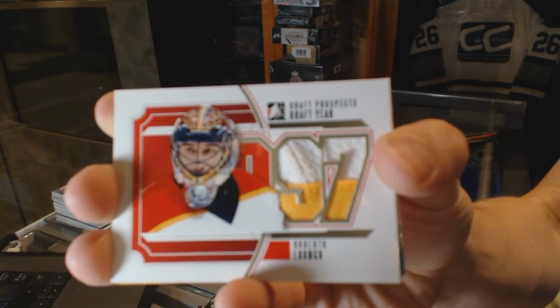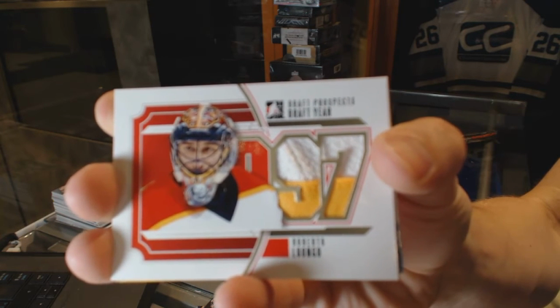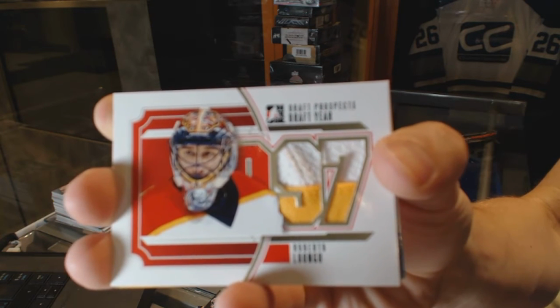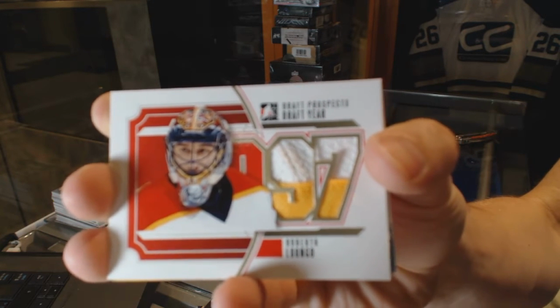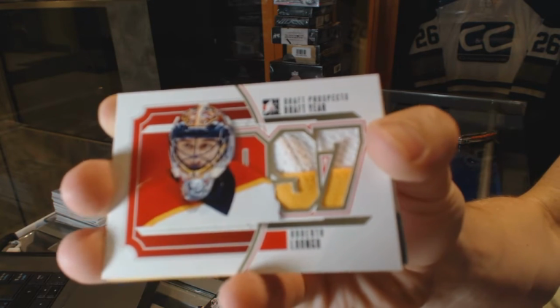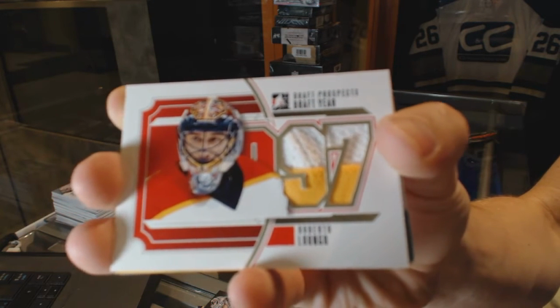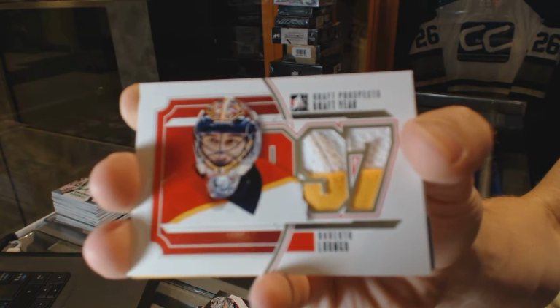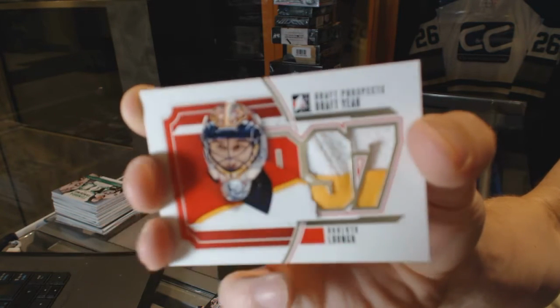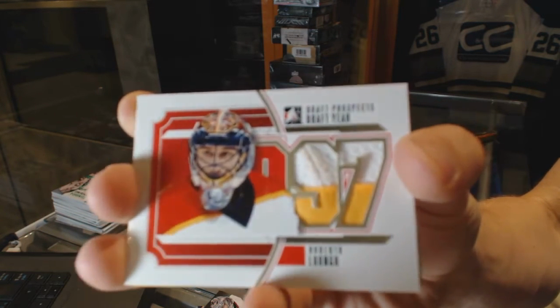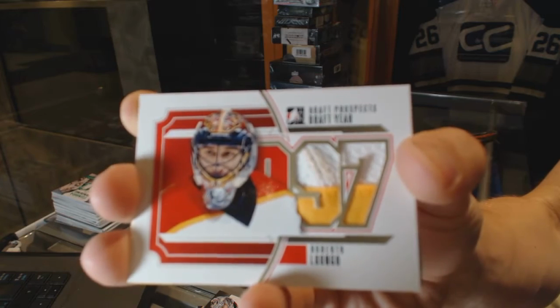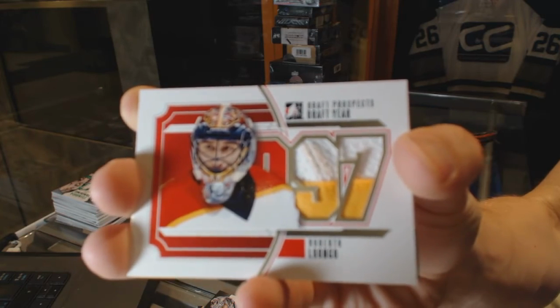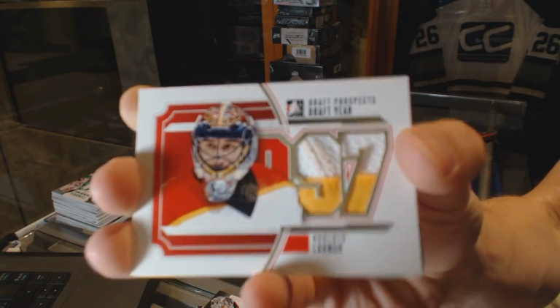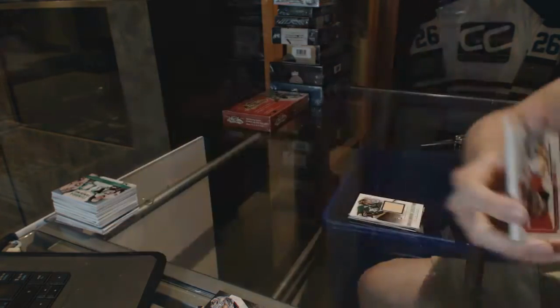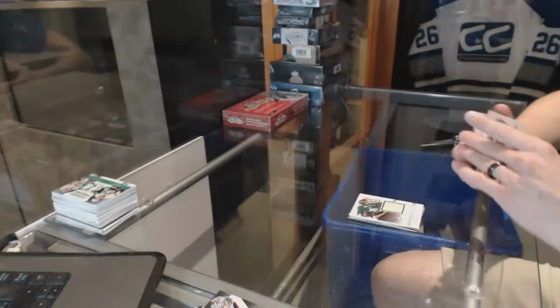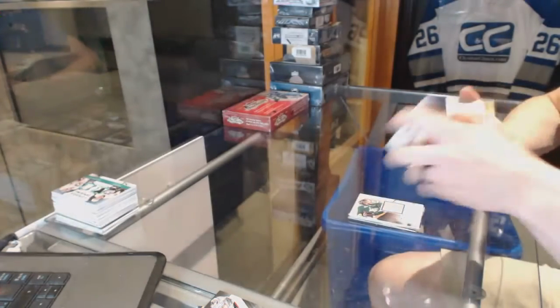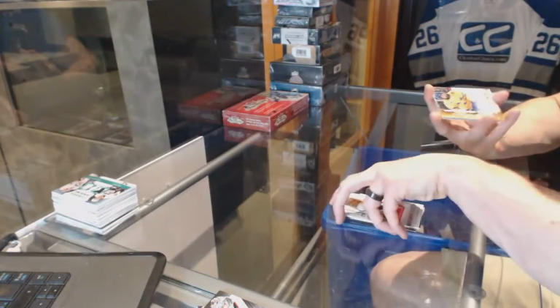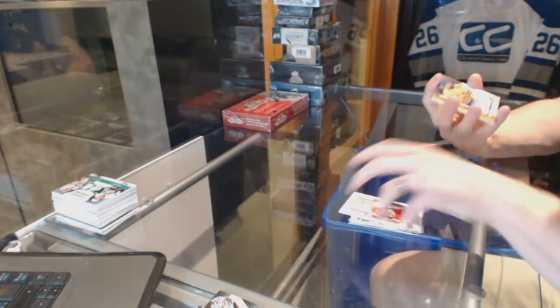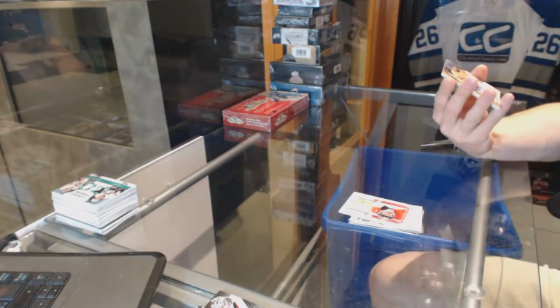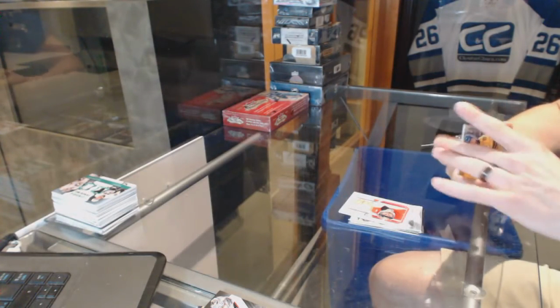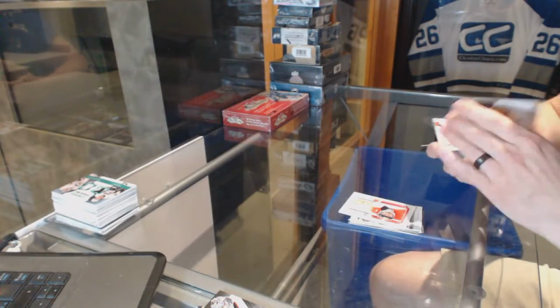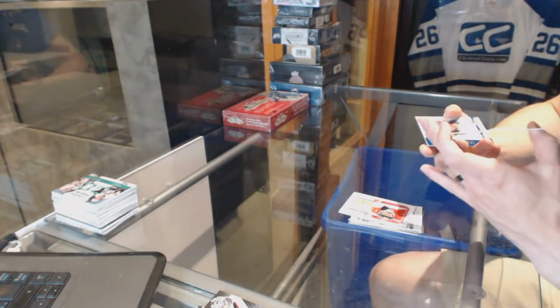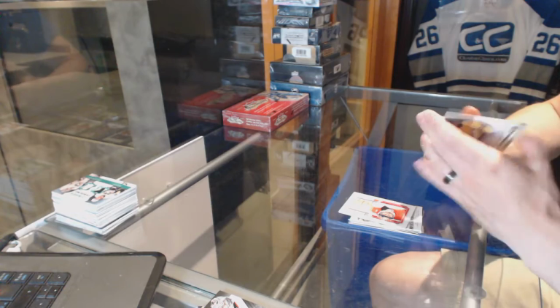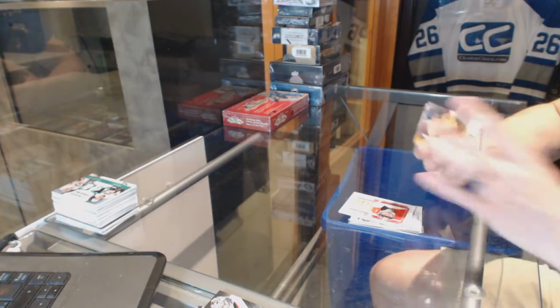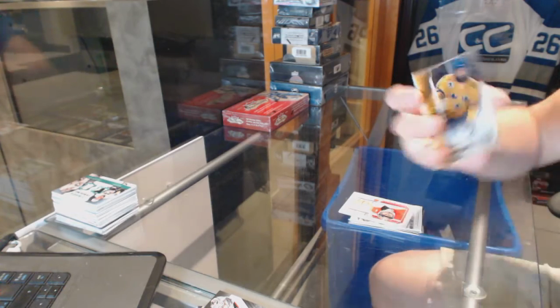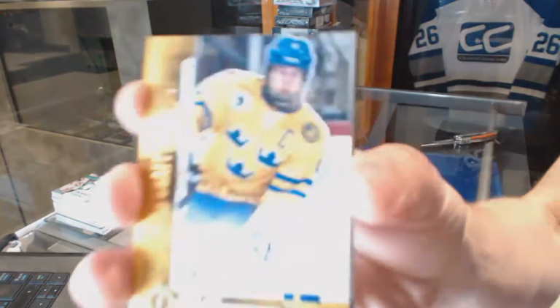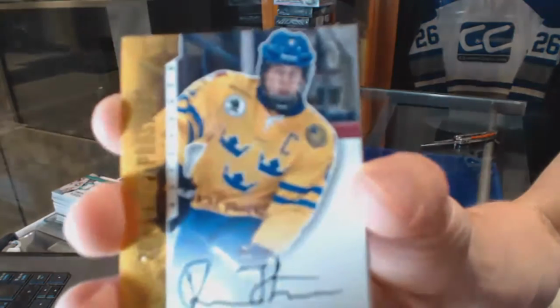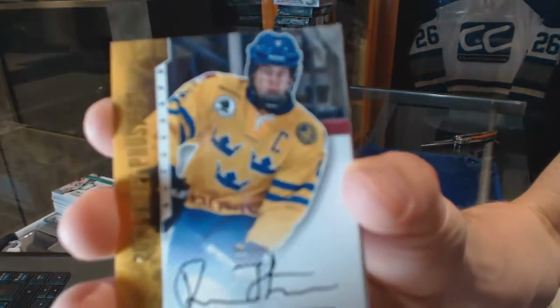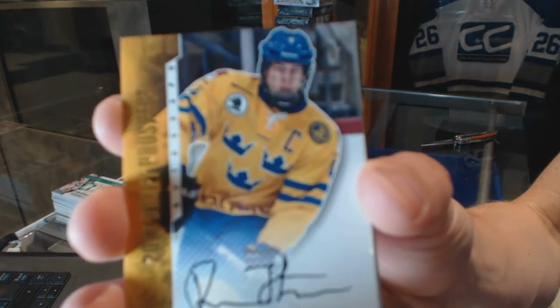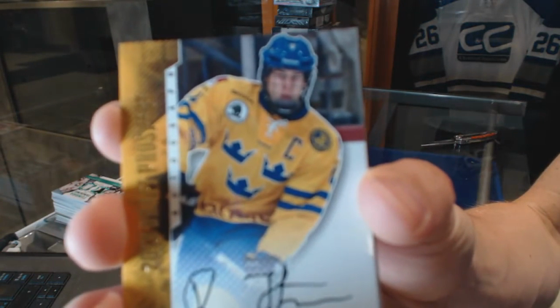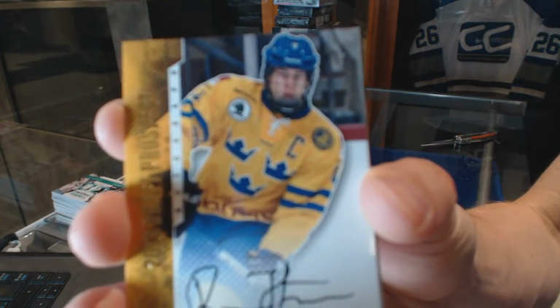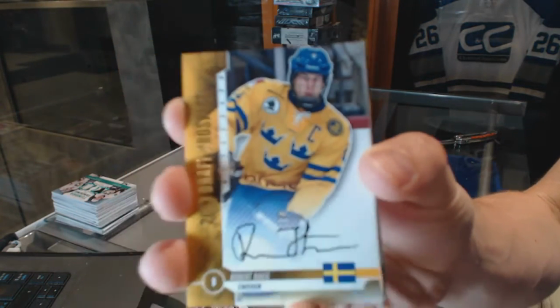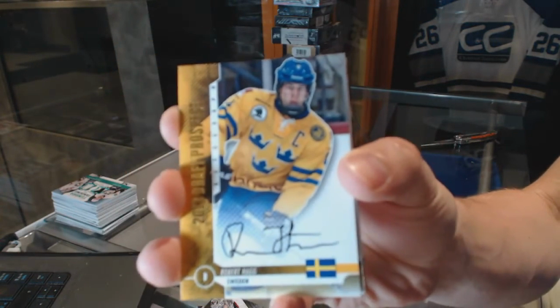Draft year jersey, Gold, out of 10 for the Panthers — Bobby Lou. Draft year jersey, Gold, out of 20 for the Philadelphia Flyers — Robert Haag.